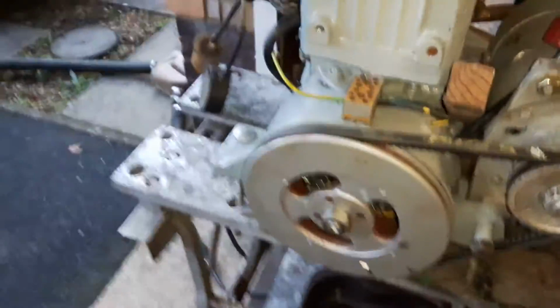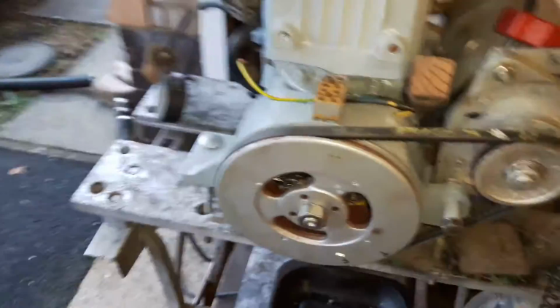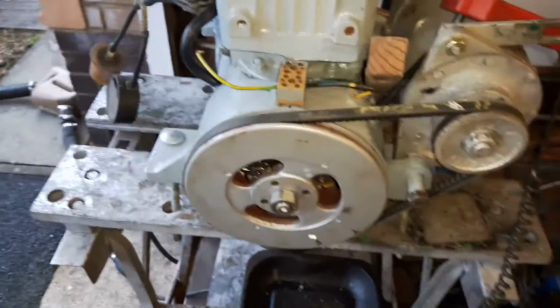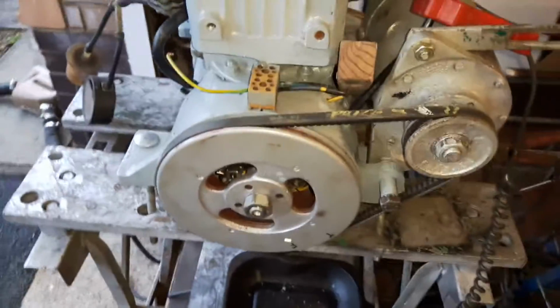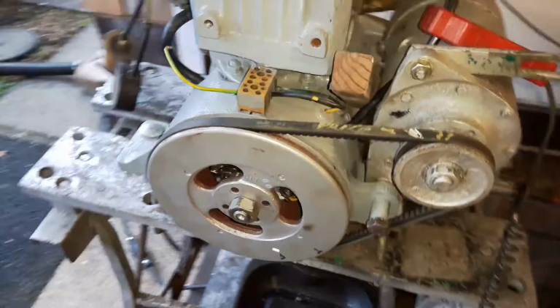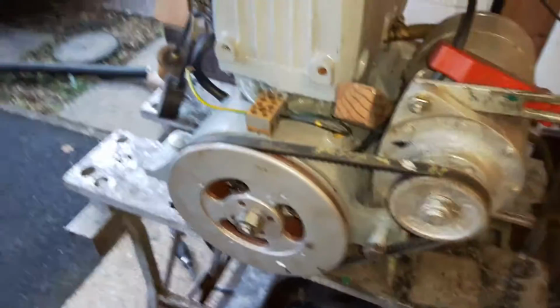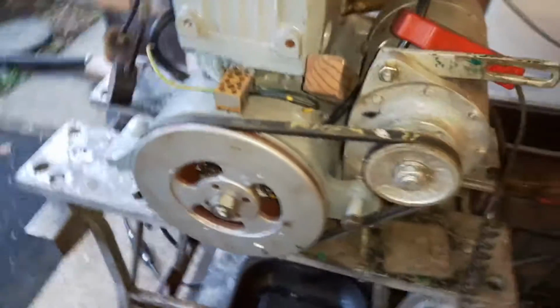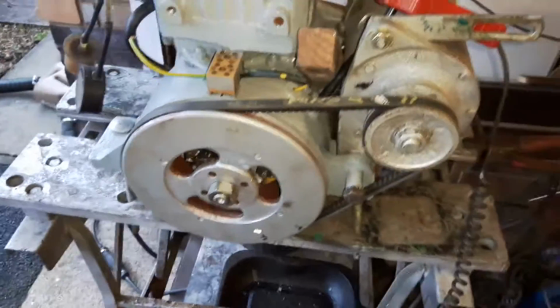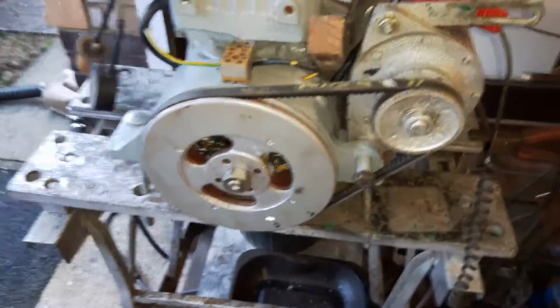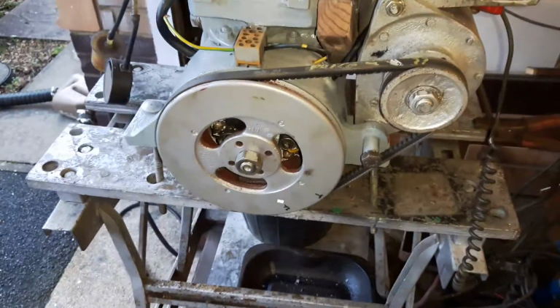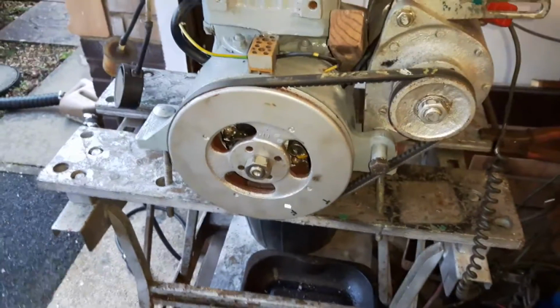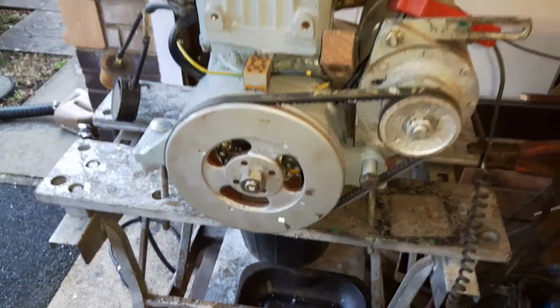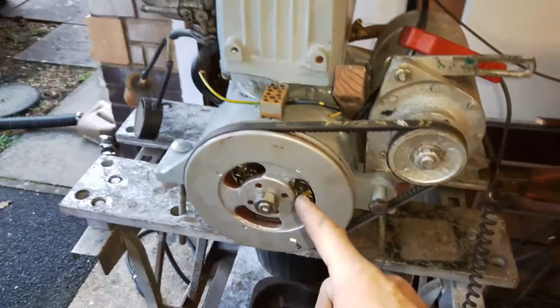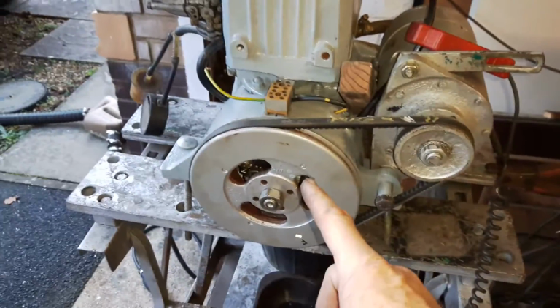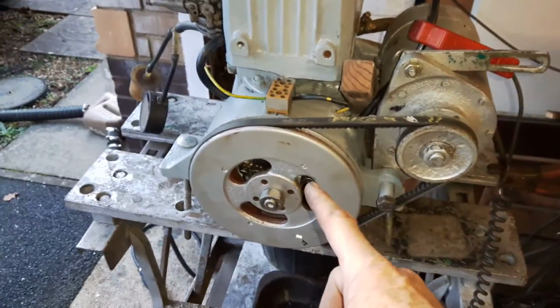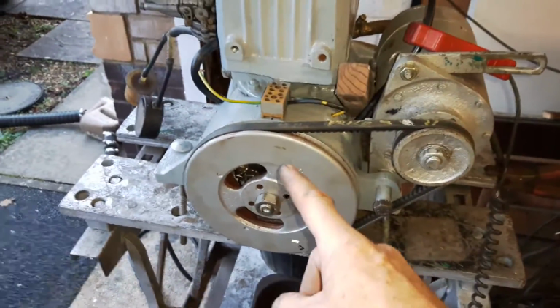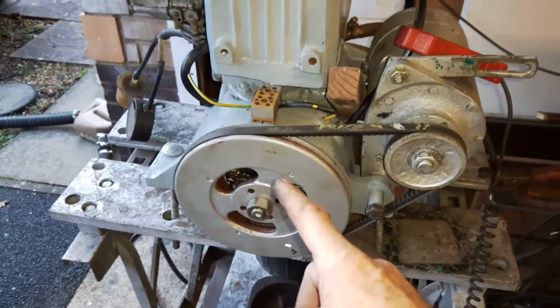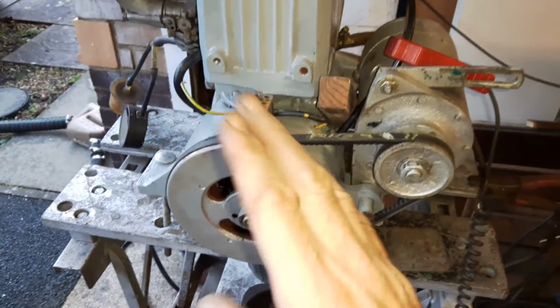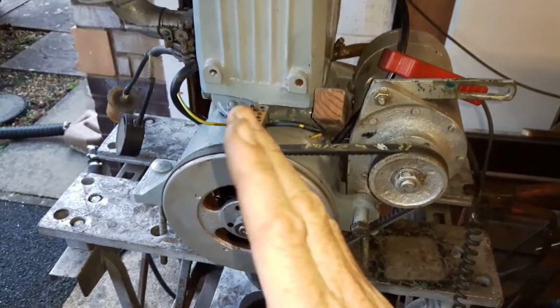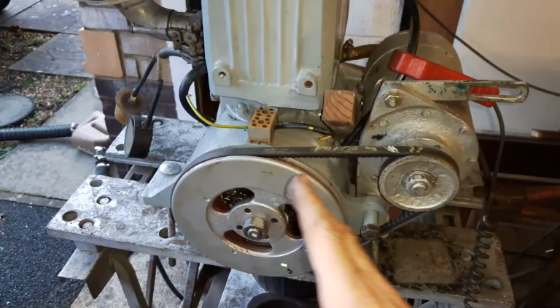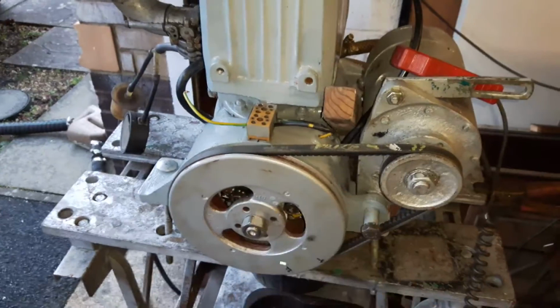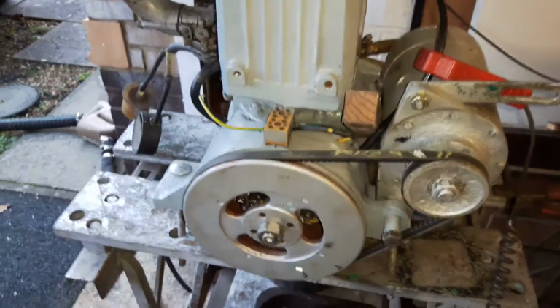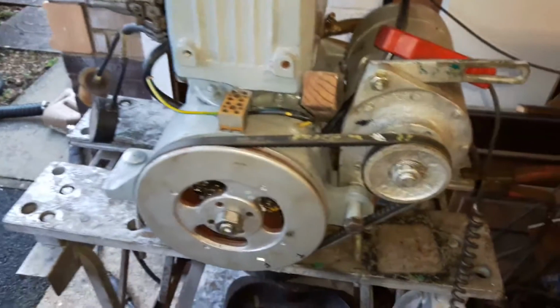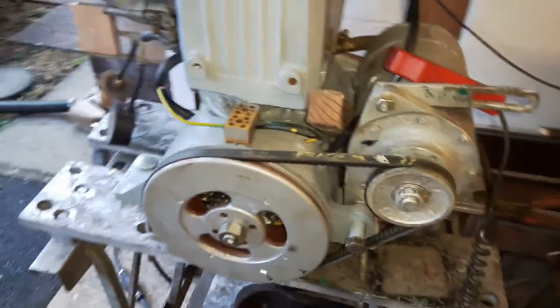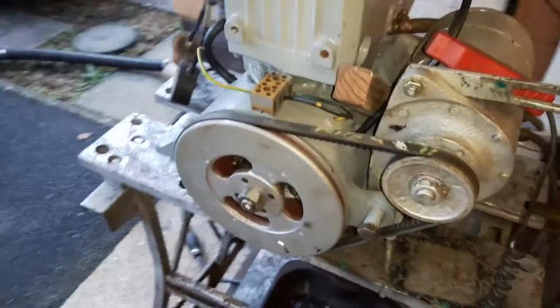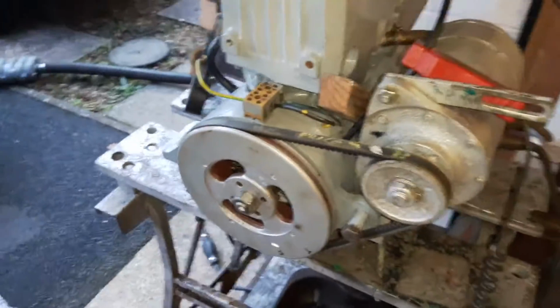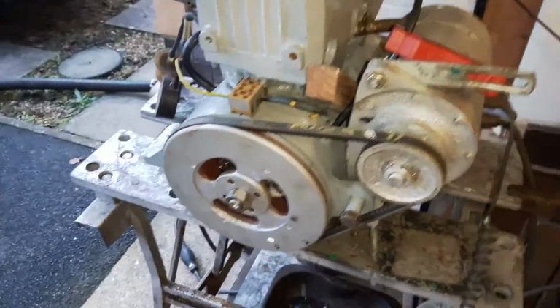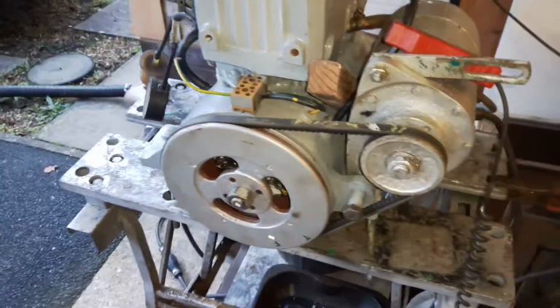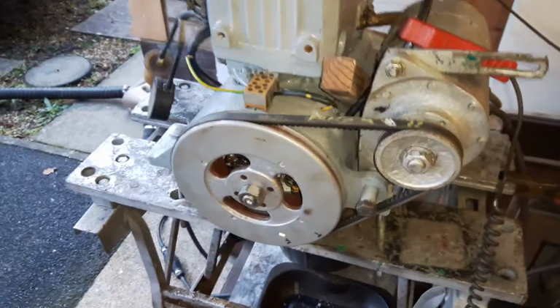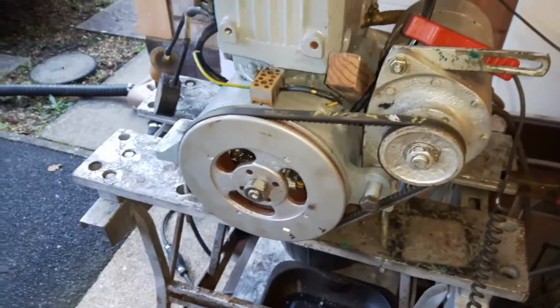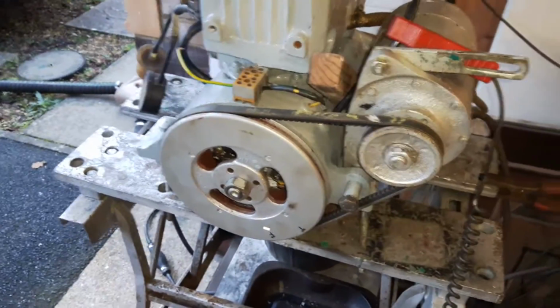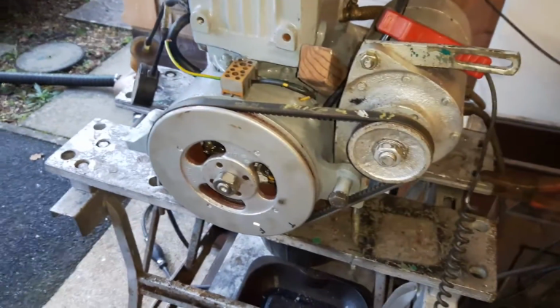That means it's a defective coil. I'll show you a second video in a minute when I've replaced this coil with a good one, and you'll see what it should be like — so you can tell which you've got, a good coil or a bad one.